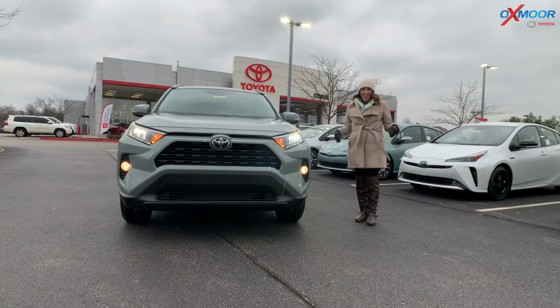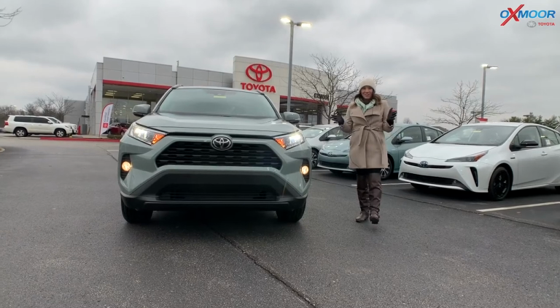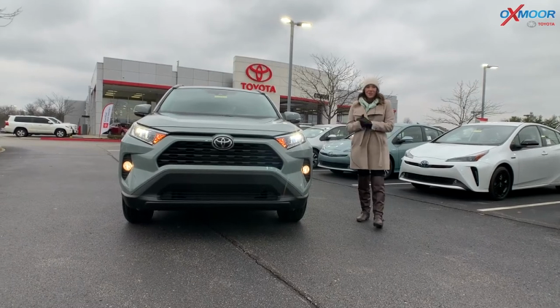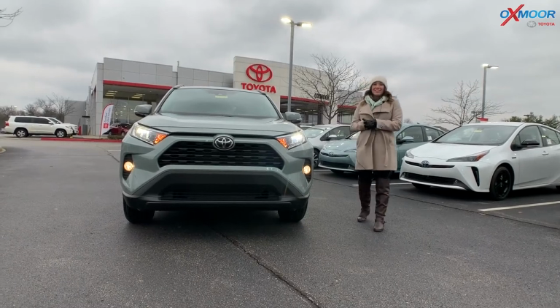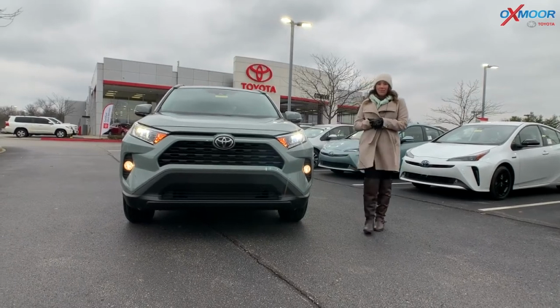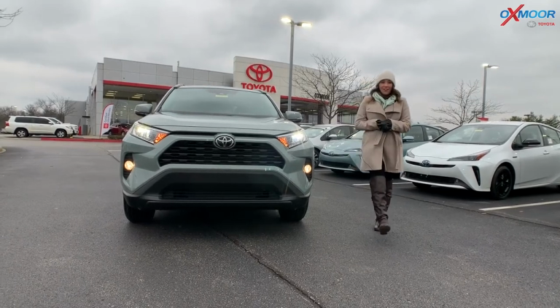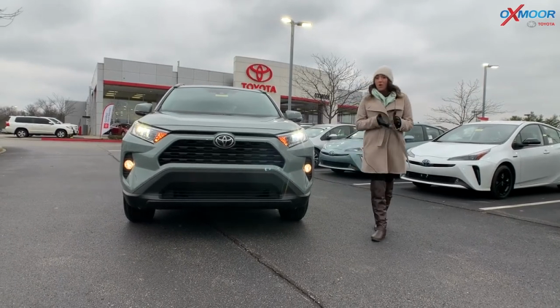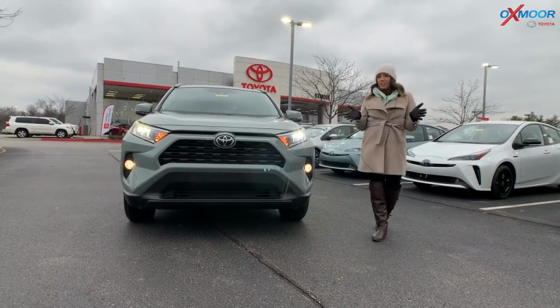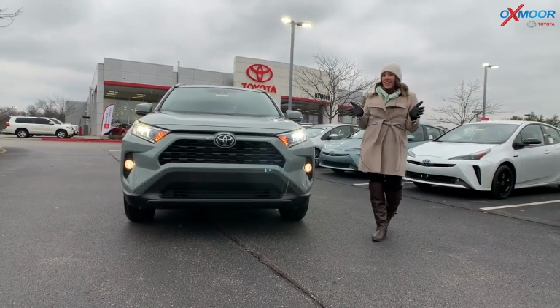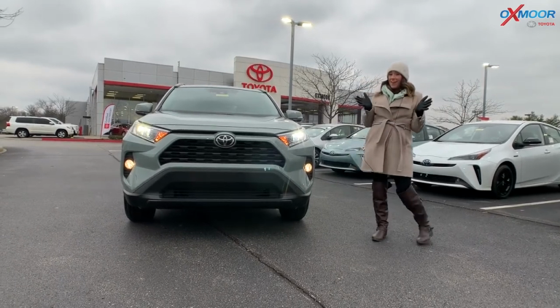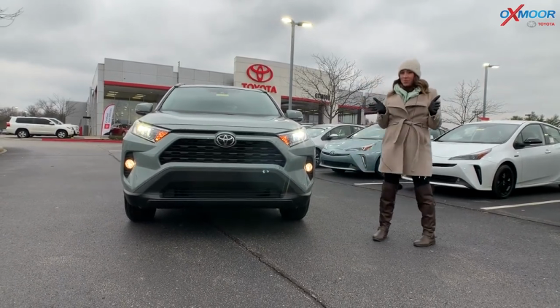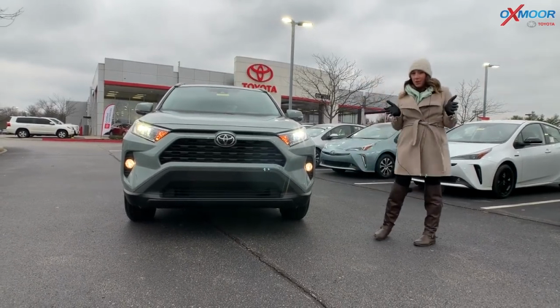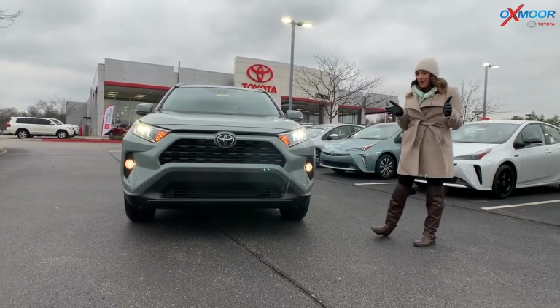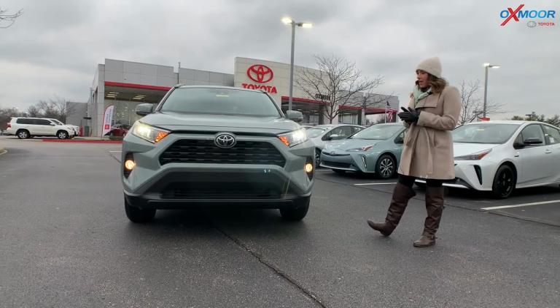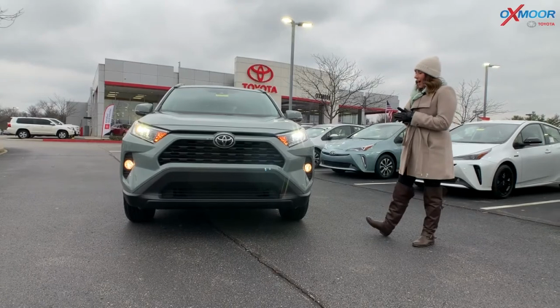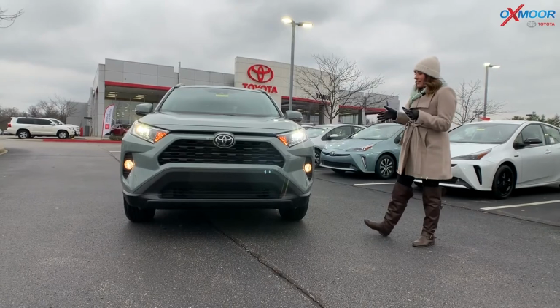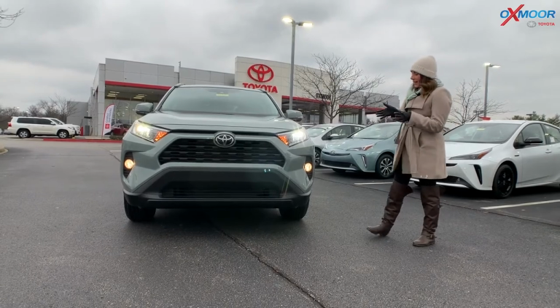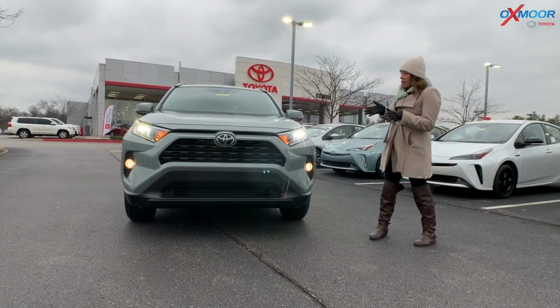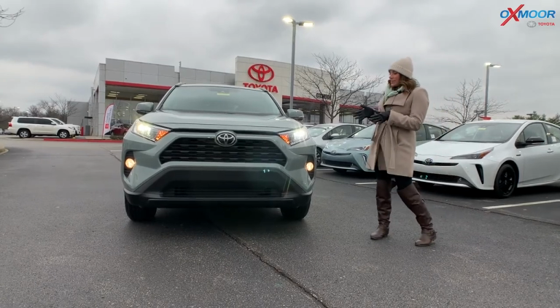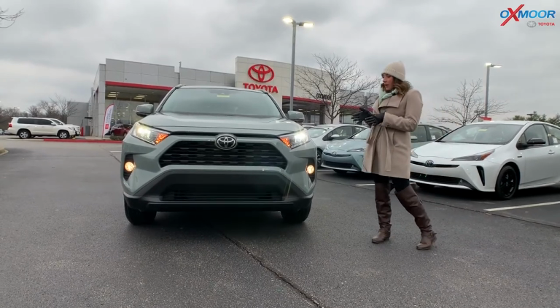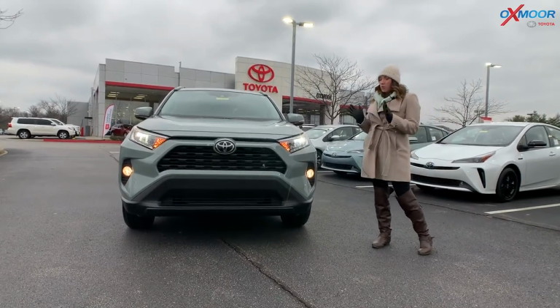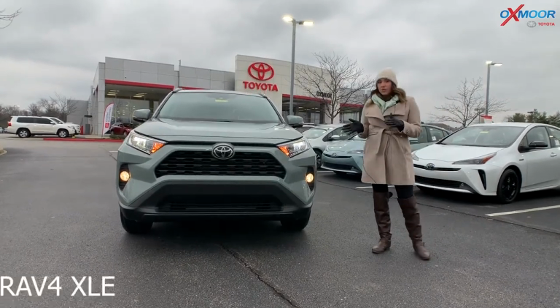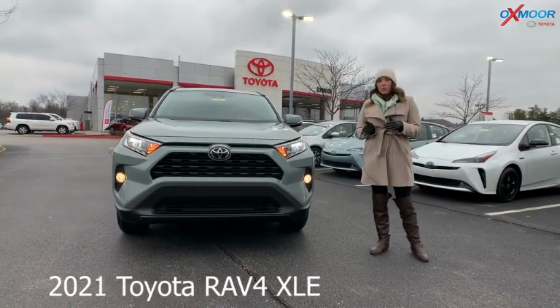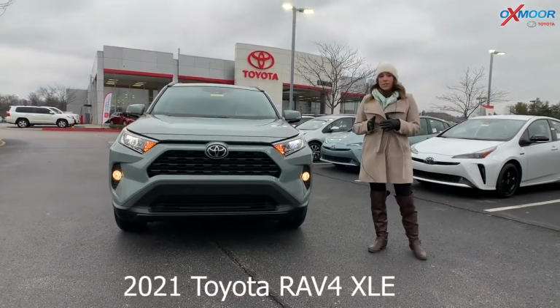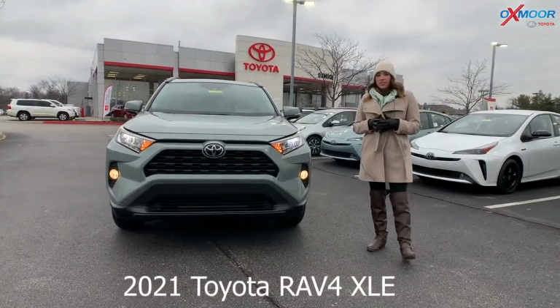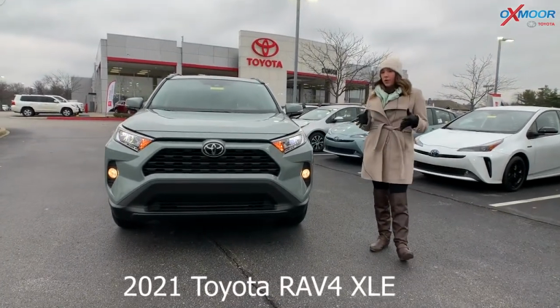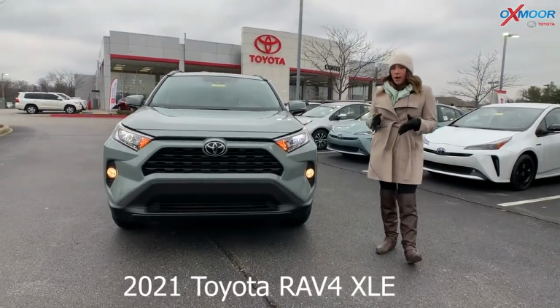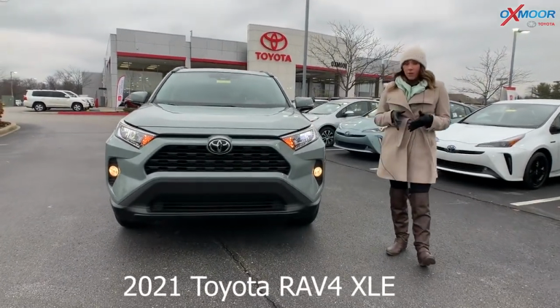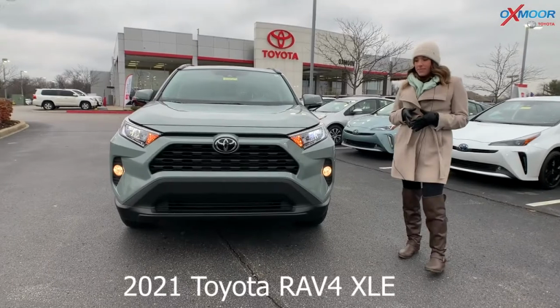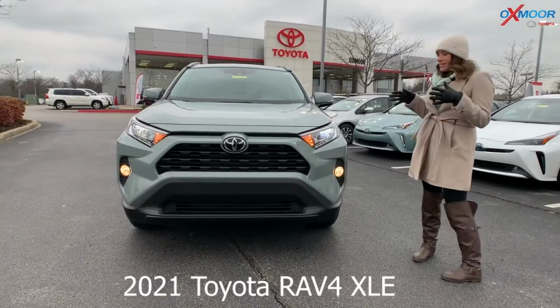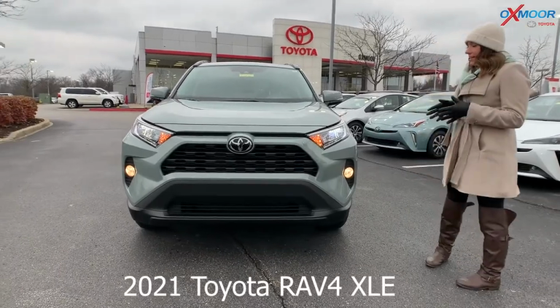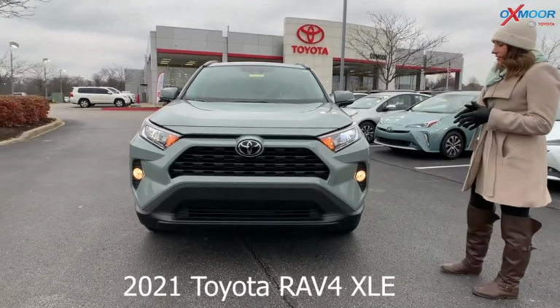Hey everyone, it's Gabrielle. I'm over here today at Oxmoor Toyota. I want to take a minute and talk a little bit about the 2021 Toyota RAV4. This is the XLE.